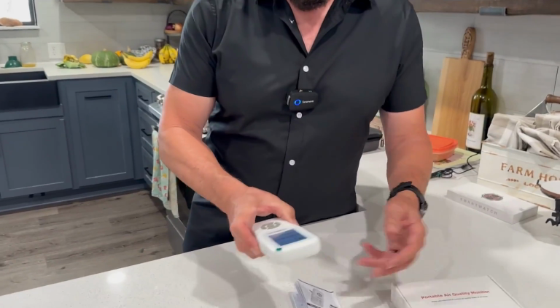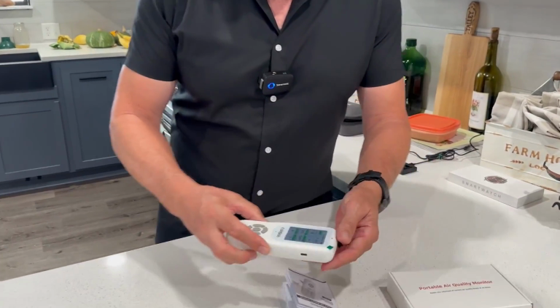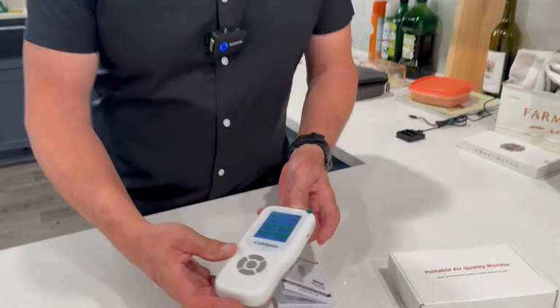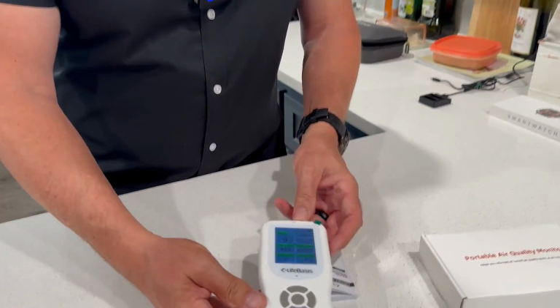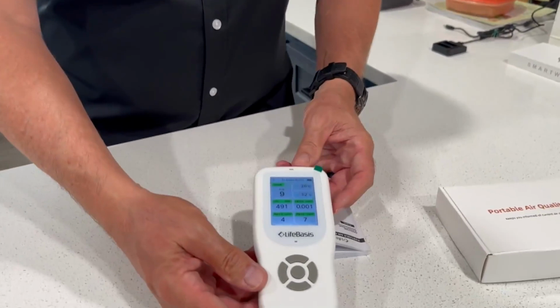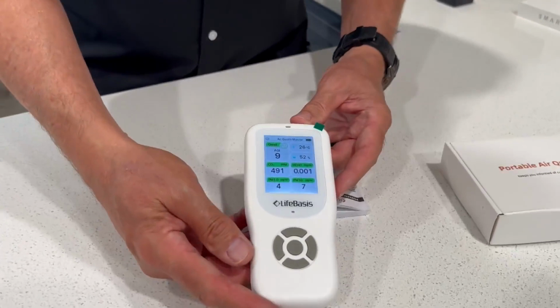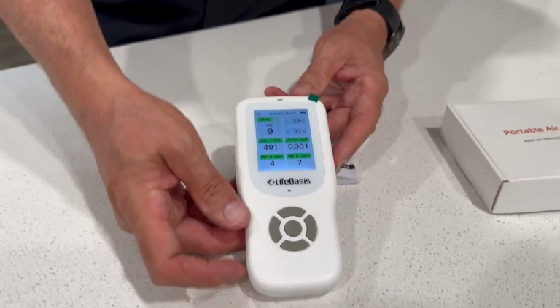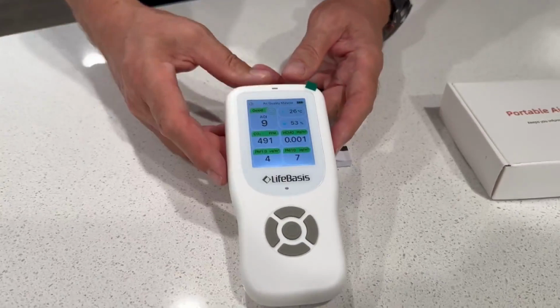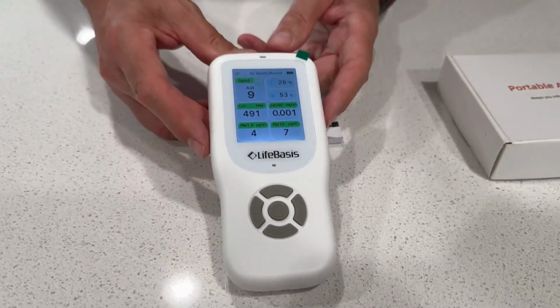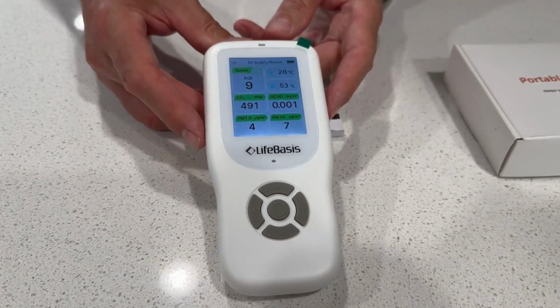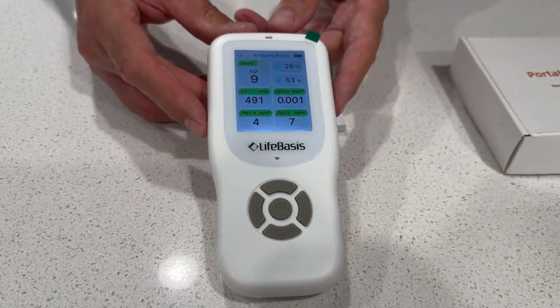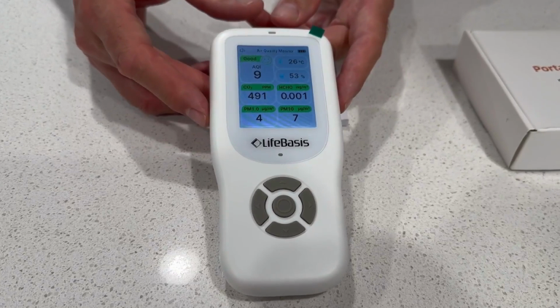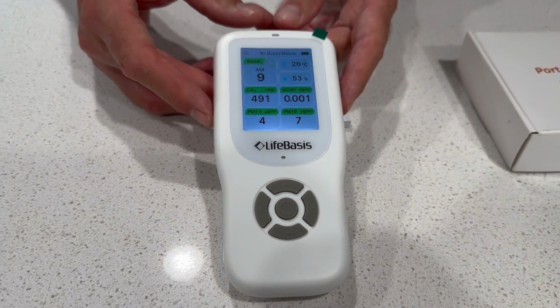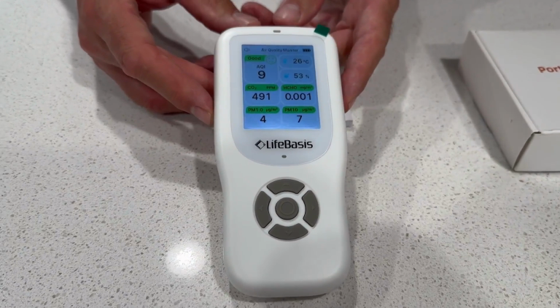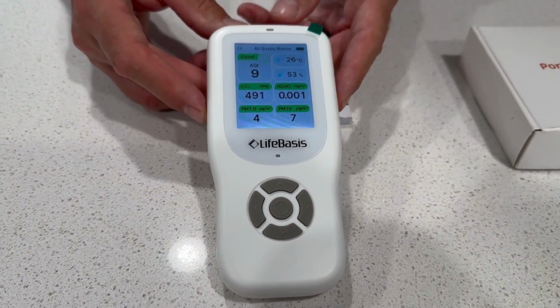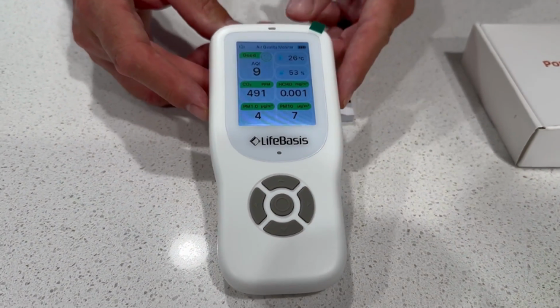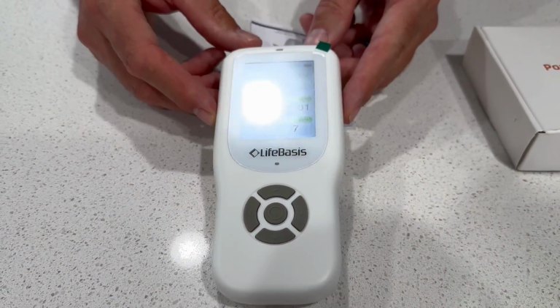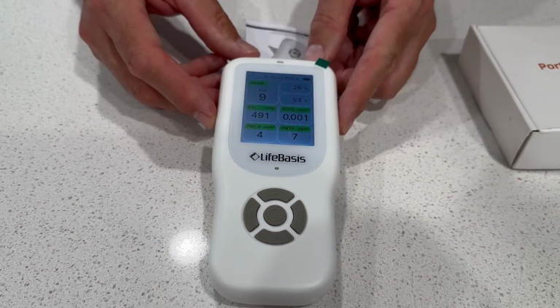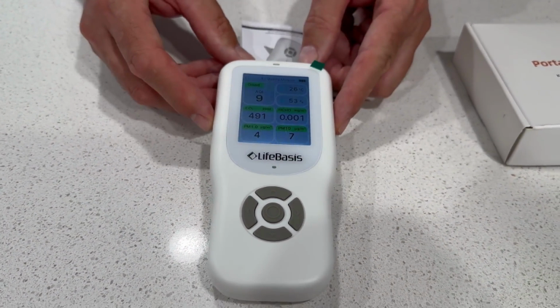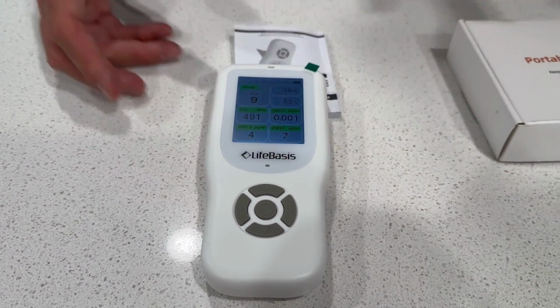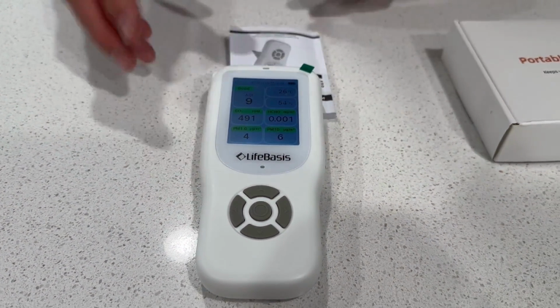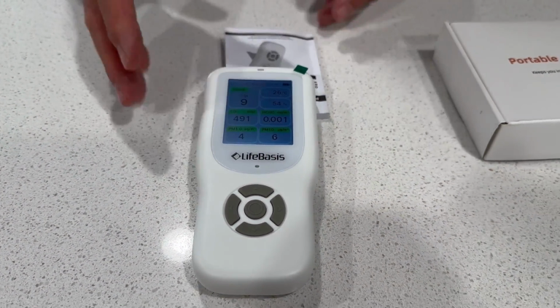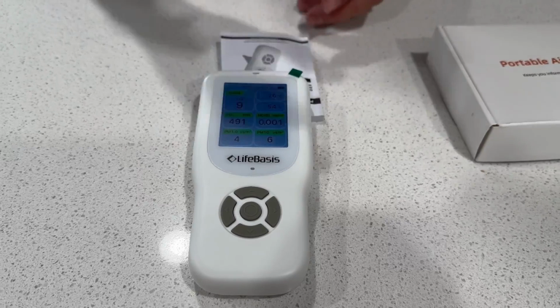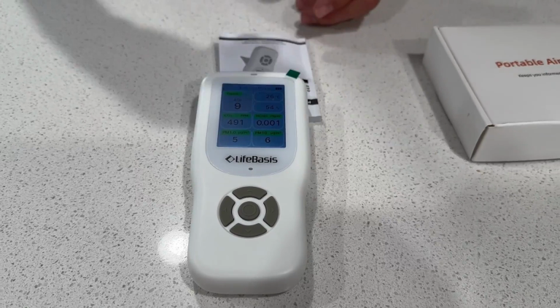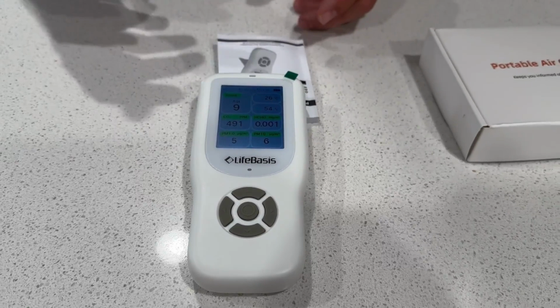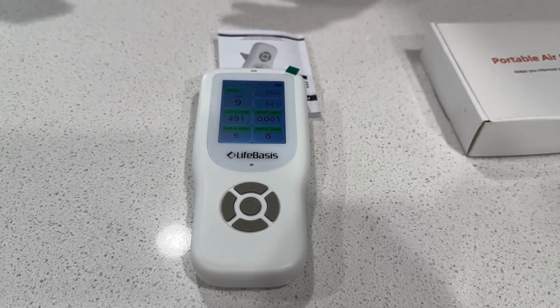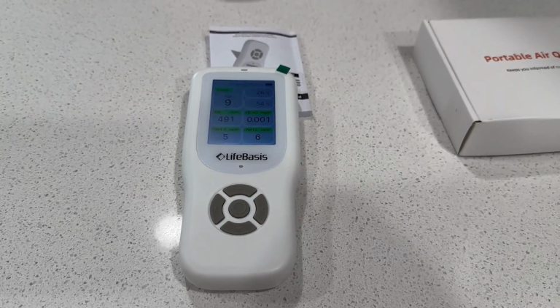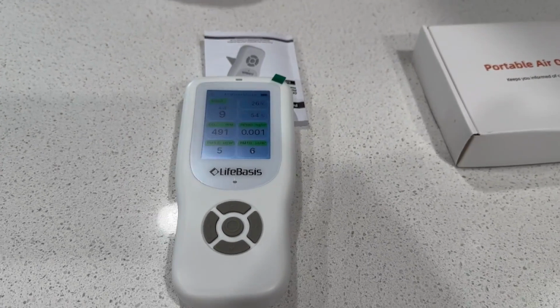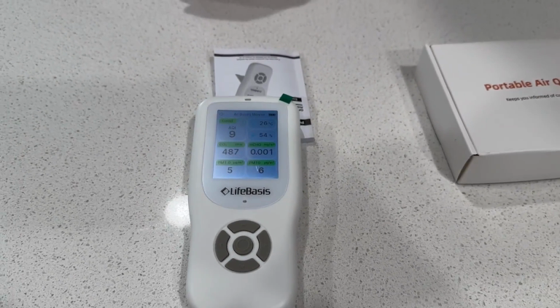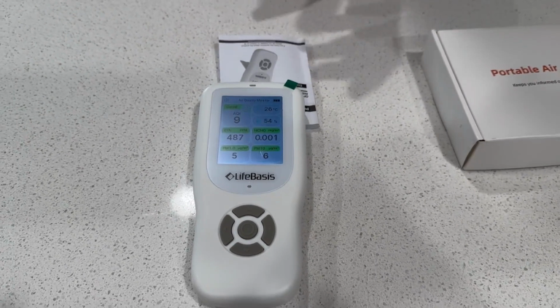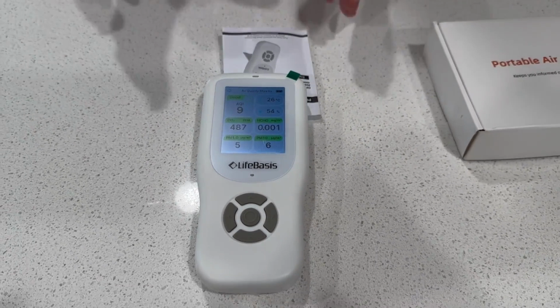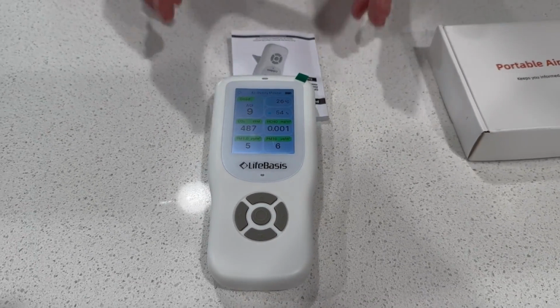What this little device does is it monitors the quality of the environment the device is sitting in. It takes 10 minutes — once you pull it out of the box, make sure the battery's charged up, turn it on. You want to turn it on and put it outside or someplace where the air quality is good.